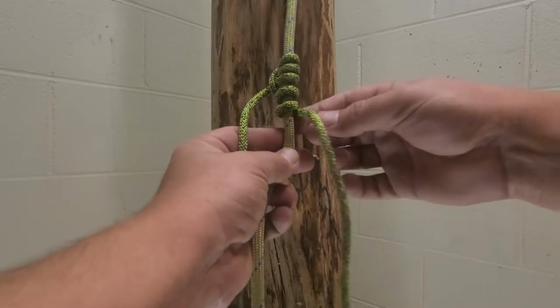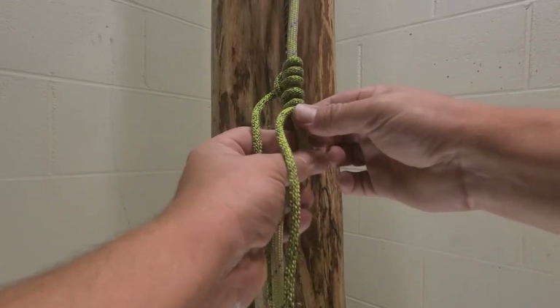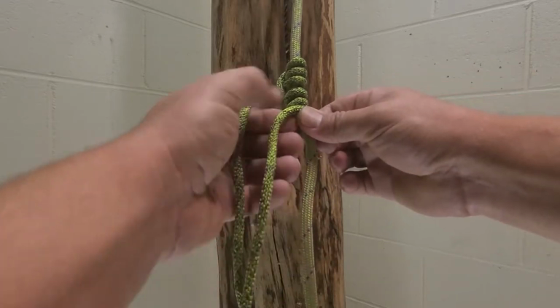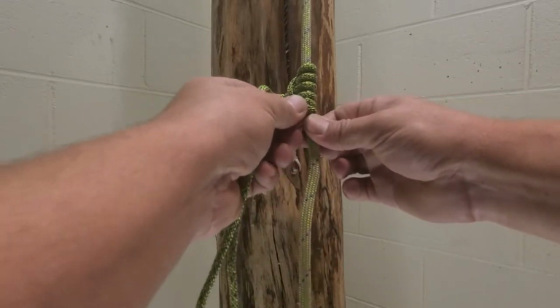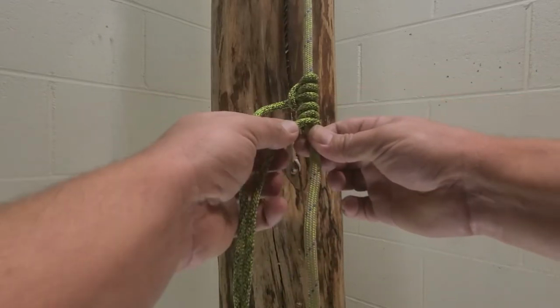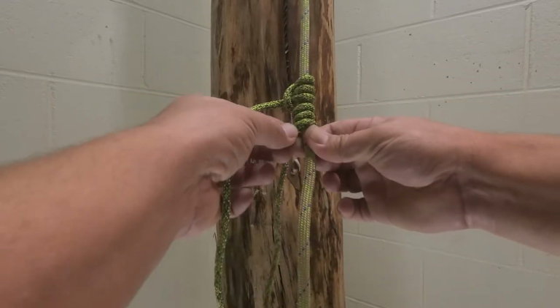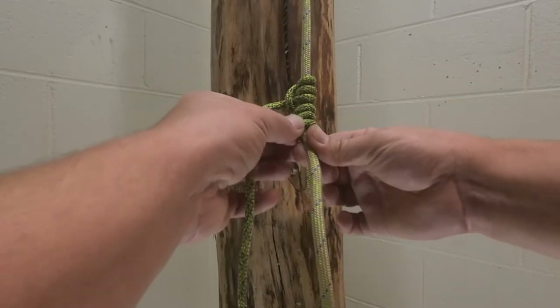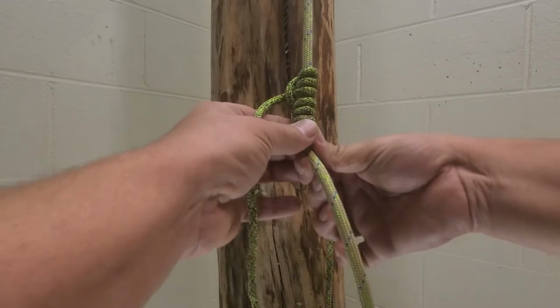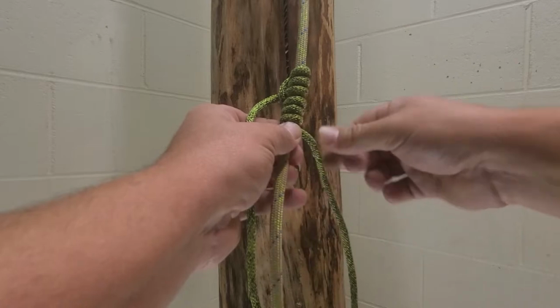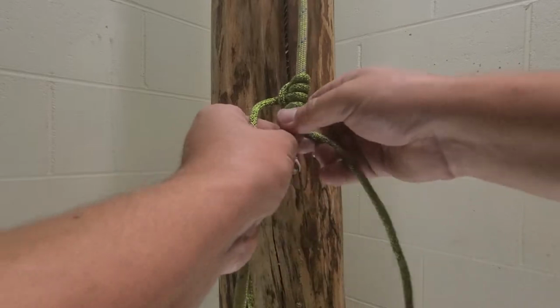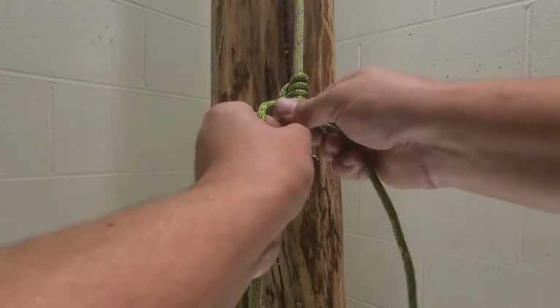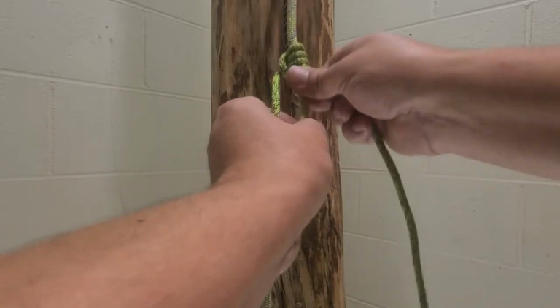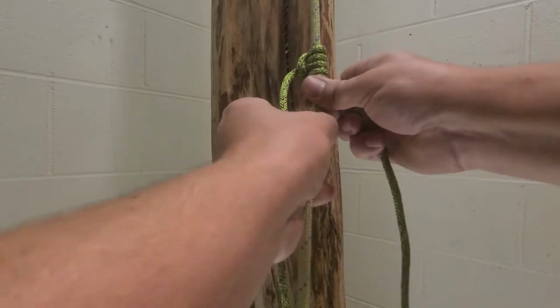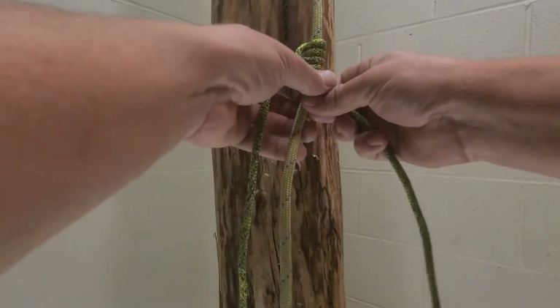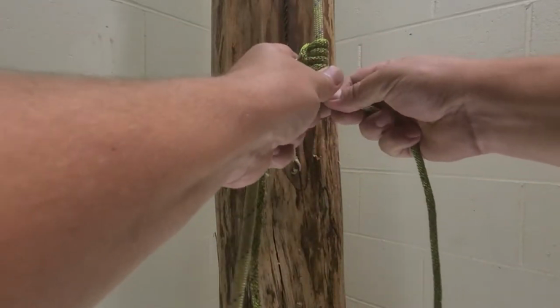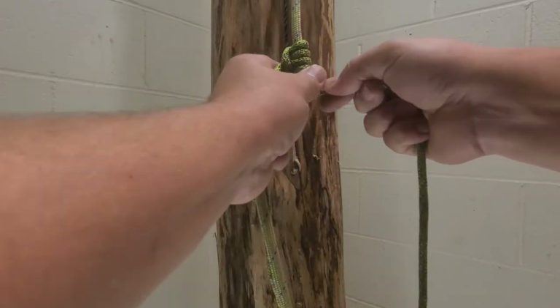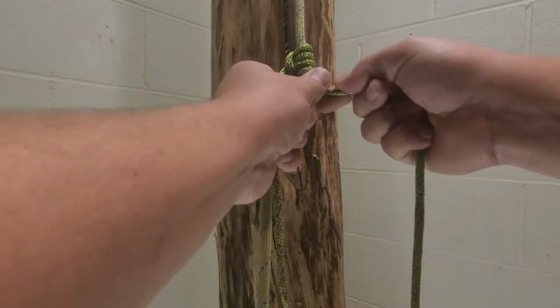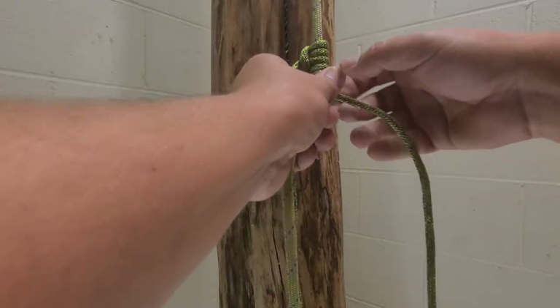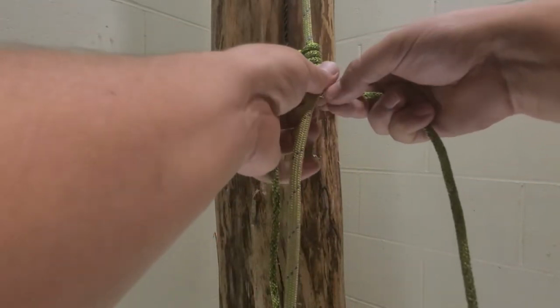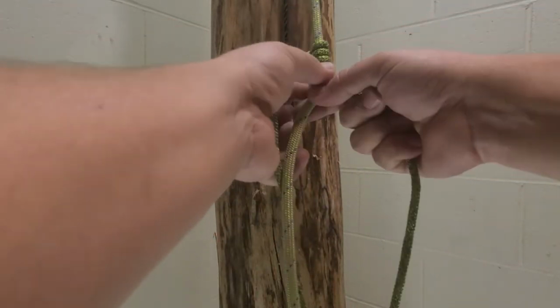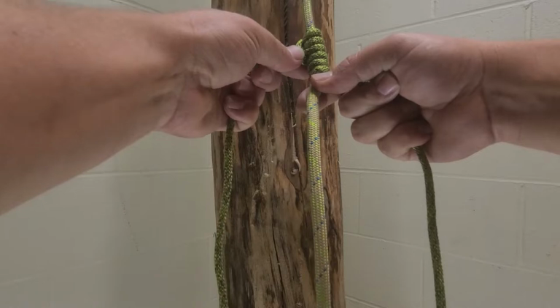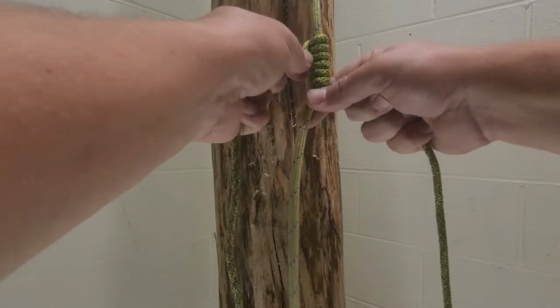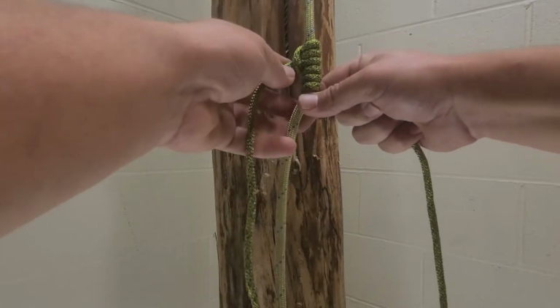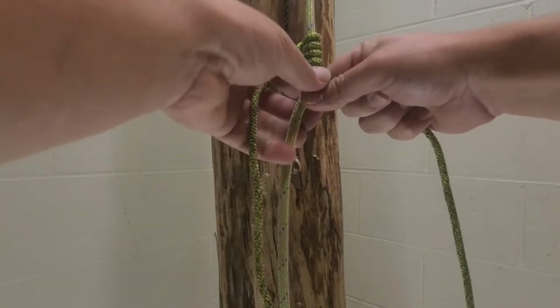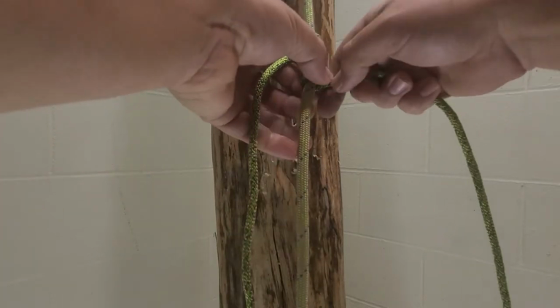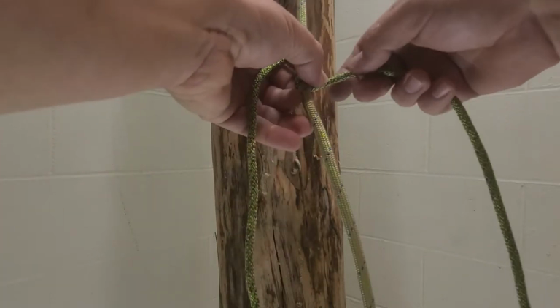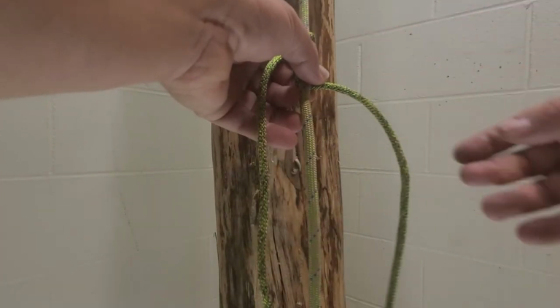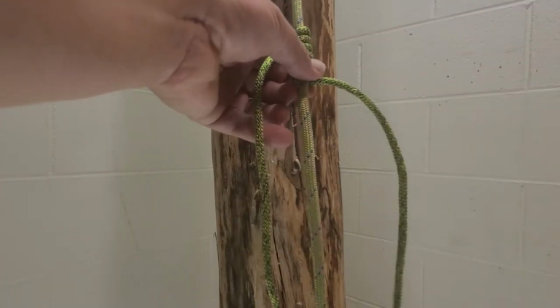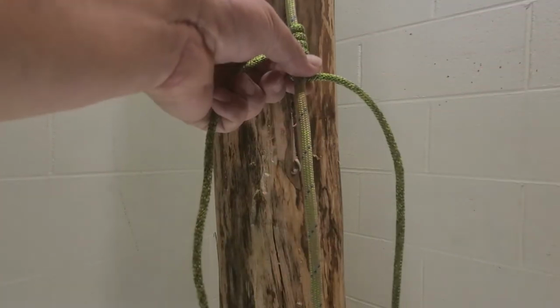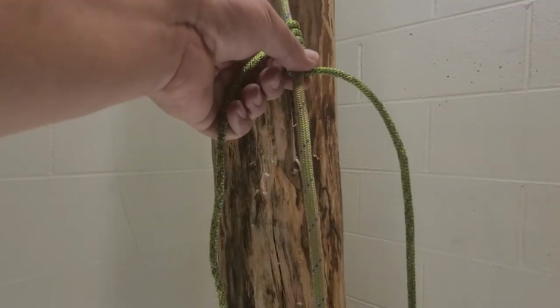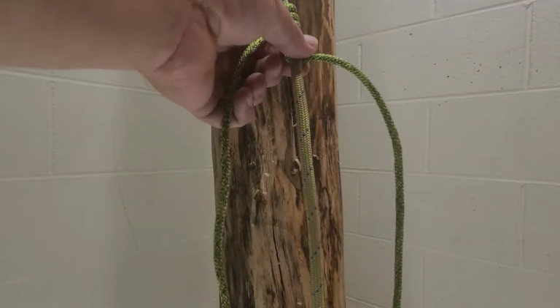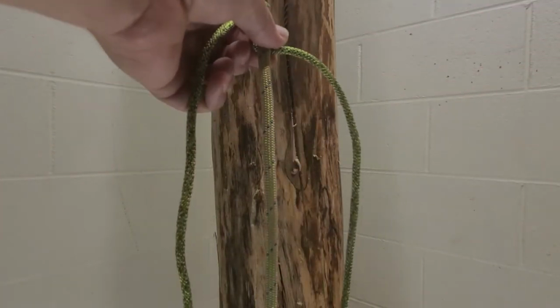Go over, under, and then around — one, two, three — to make three more coils. Push them up and try to get all your slack out.